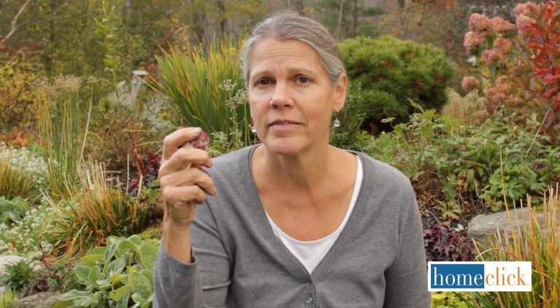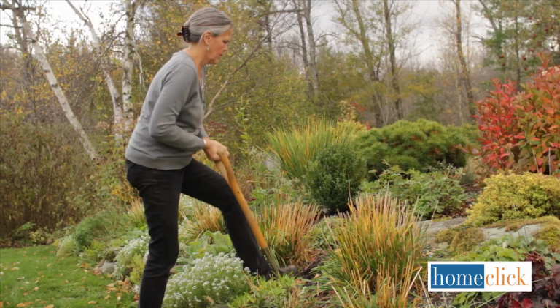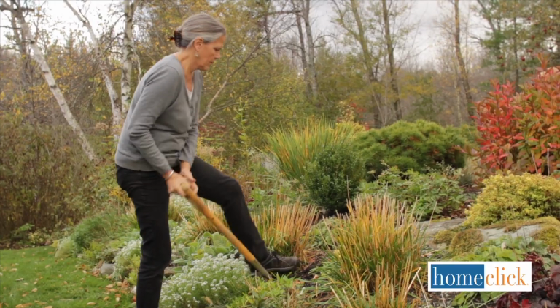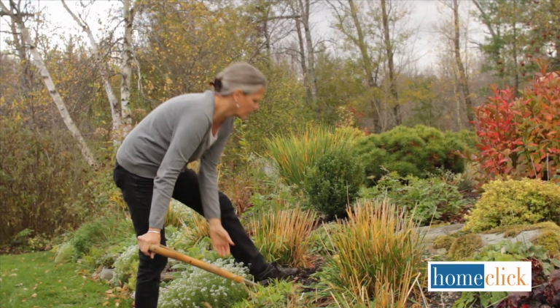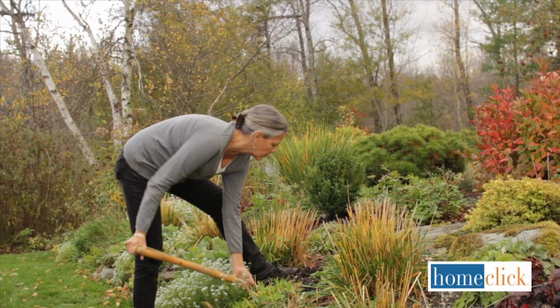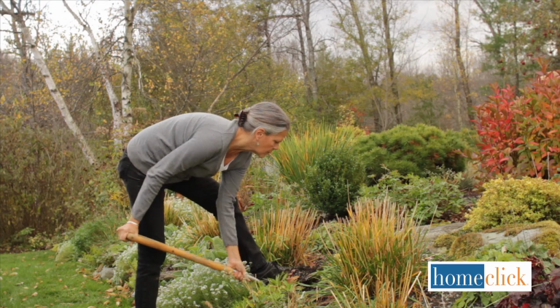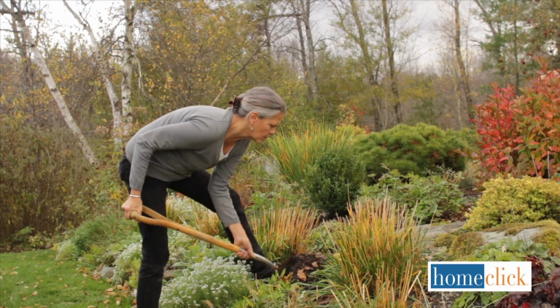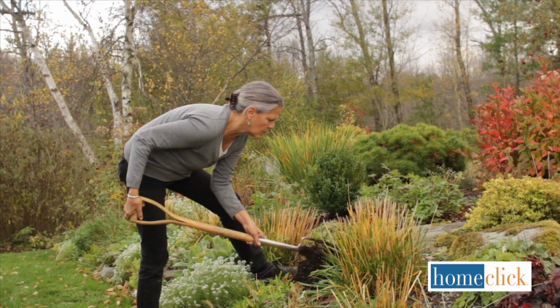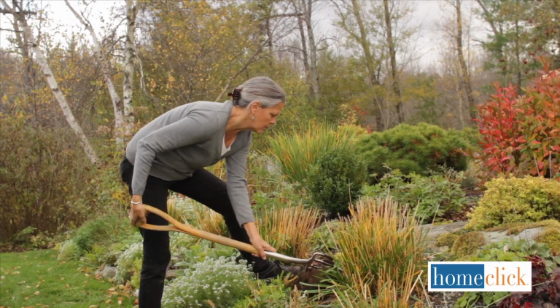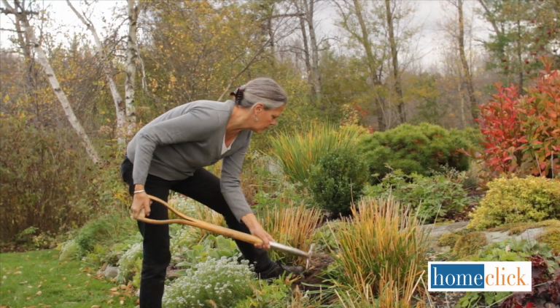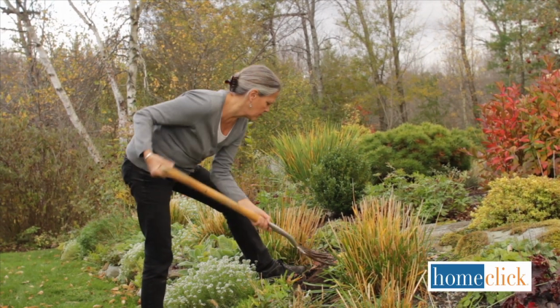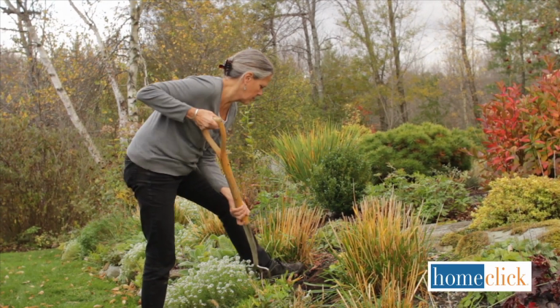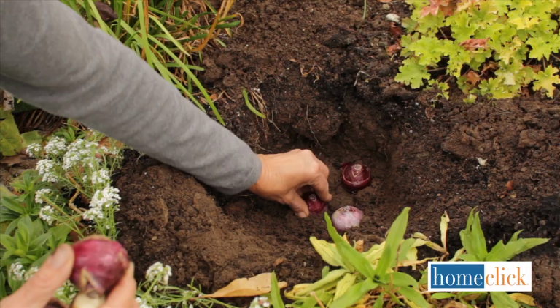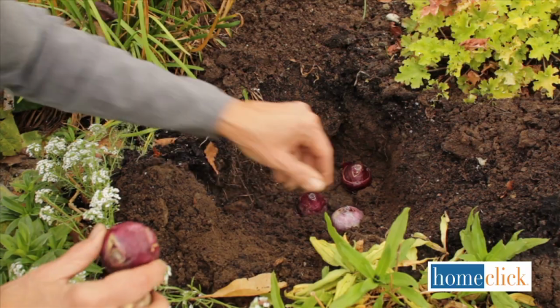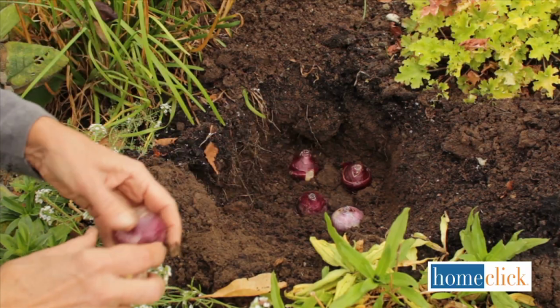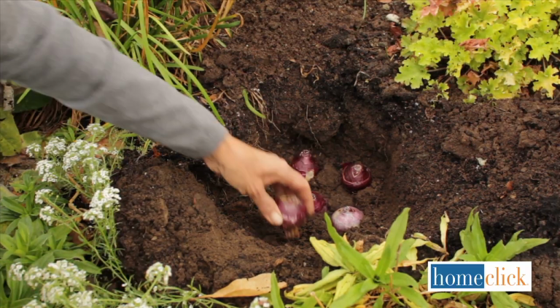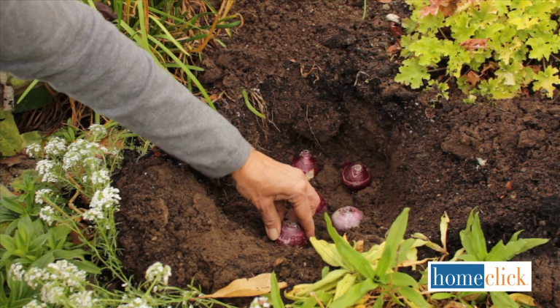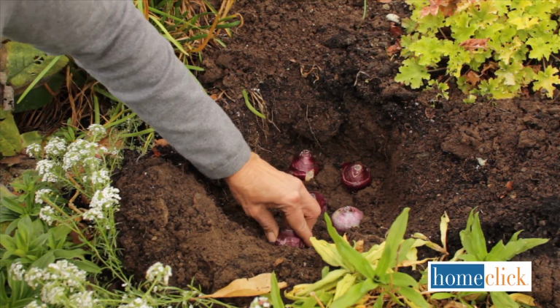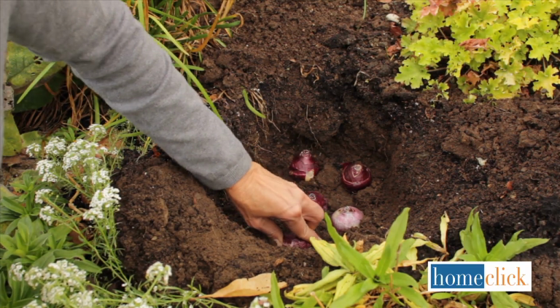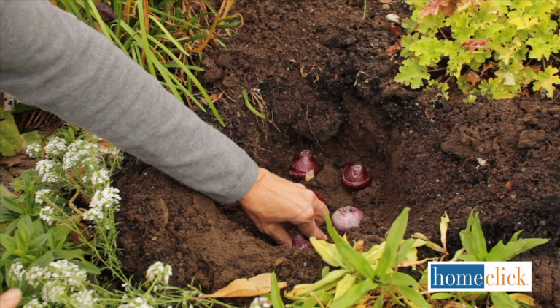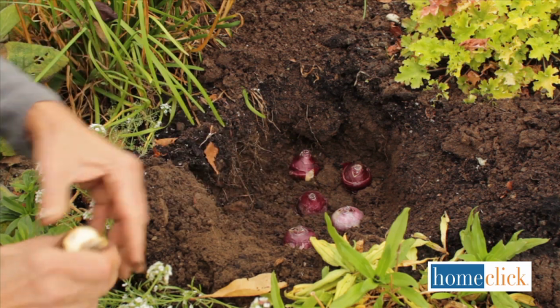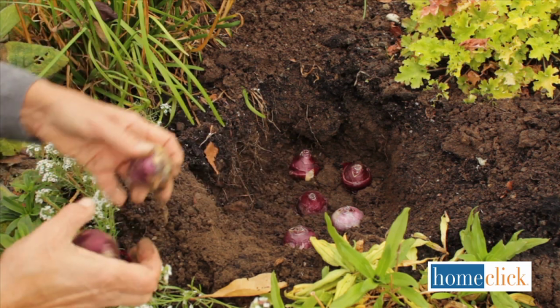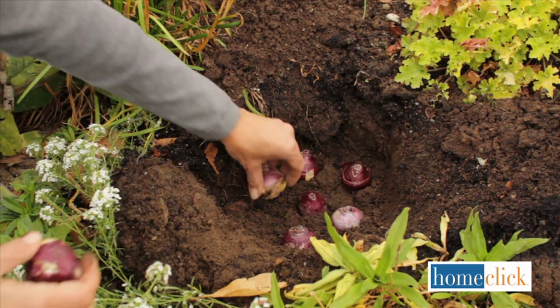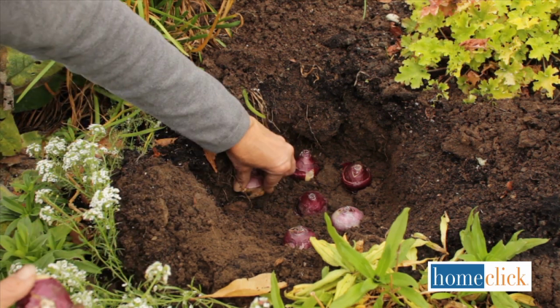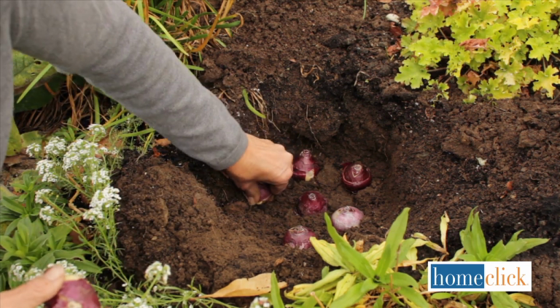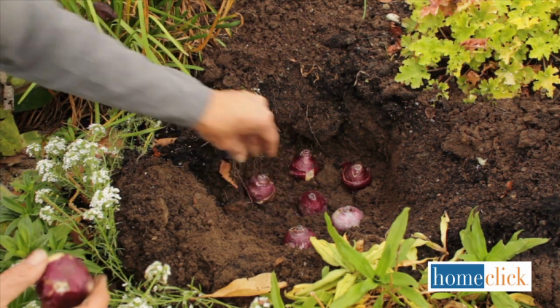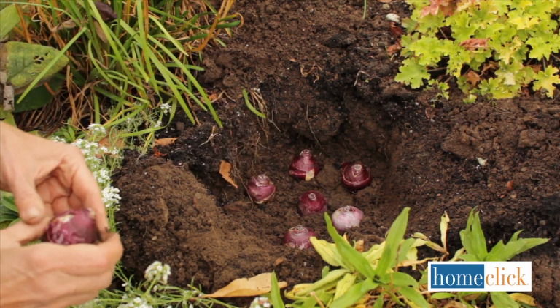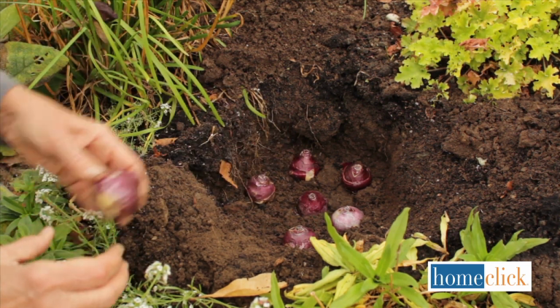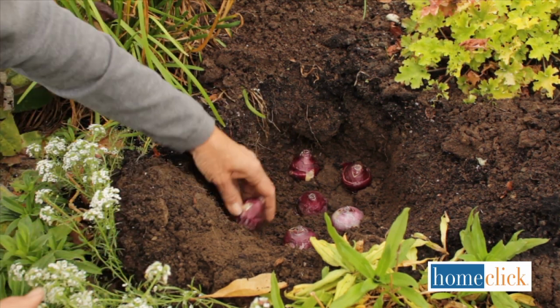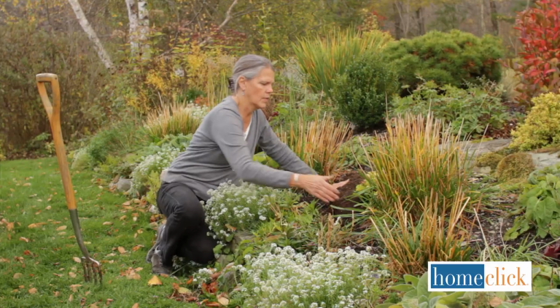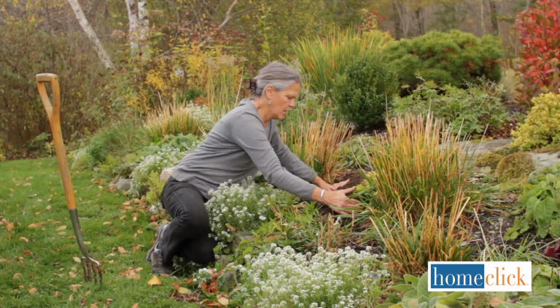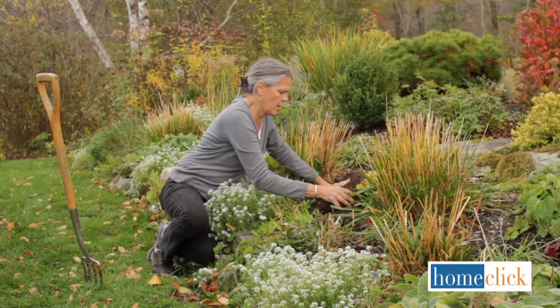Loosen the soil to a depth of at least six inches, and then plant the bulbs about five inches deep in groups of five or more. Hyacinths make beautiful cut flowers too, and they'll last for a week or more in a vase.